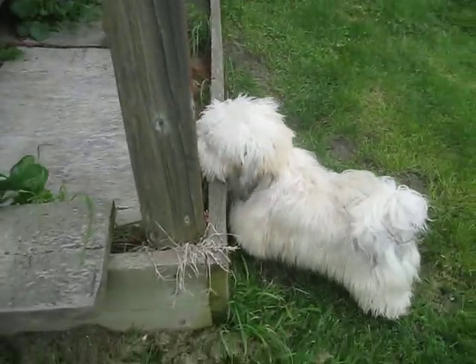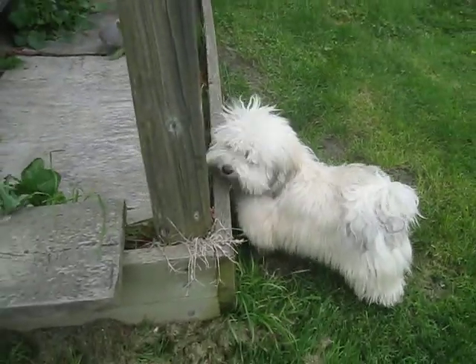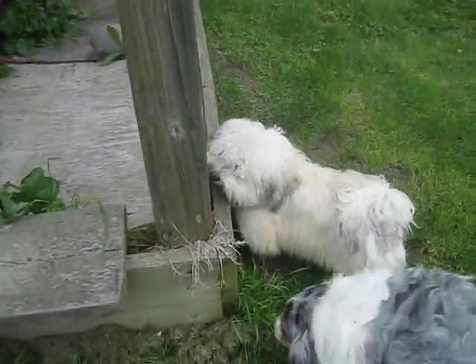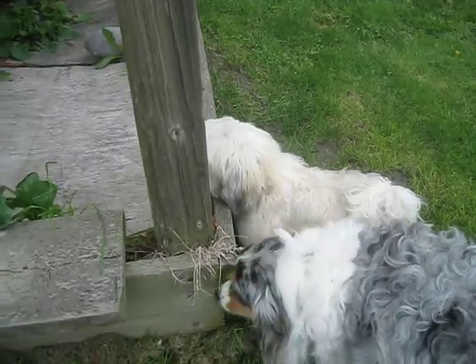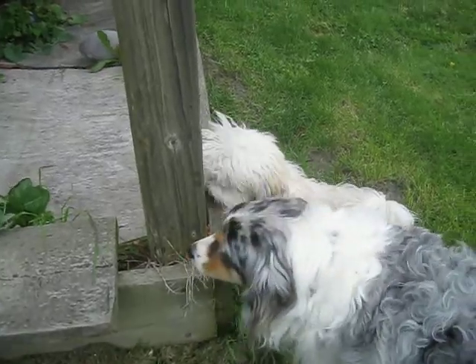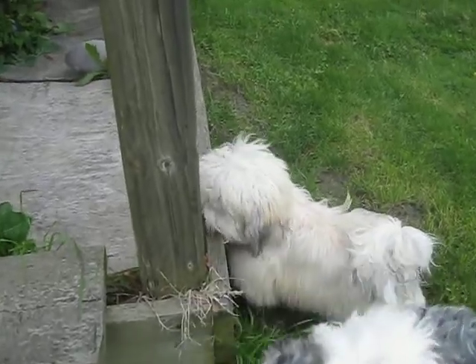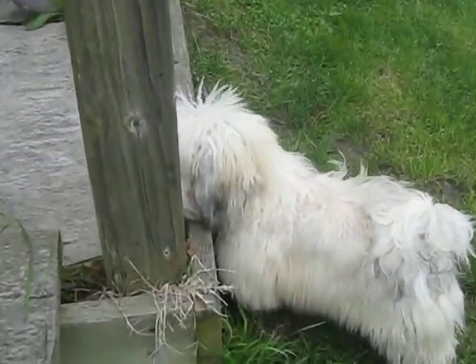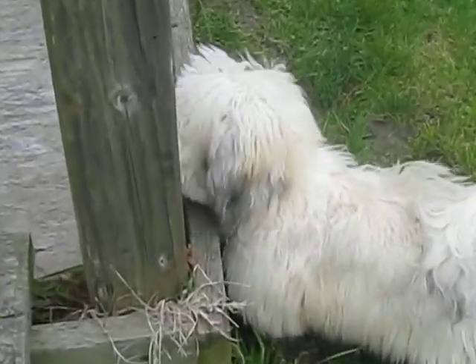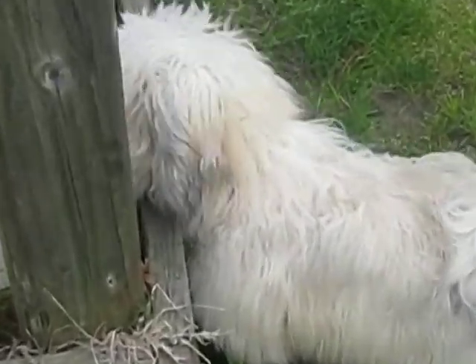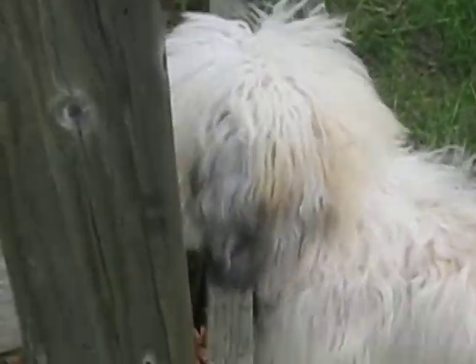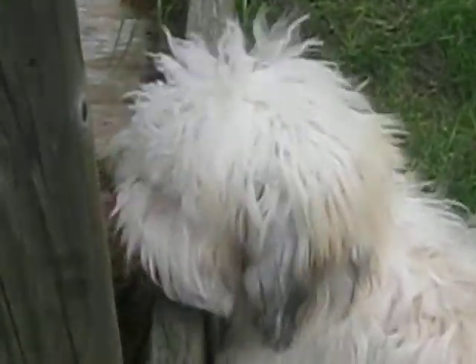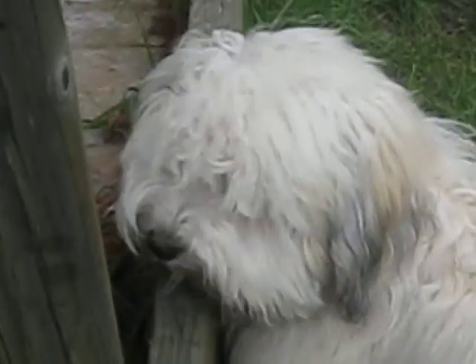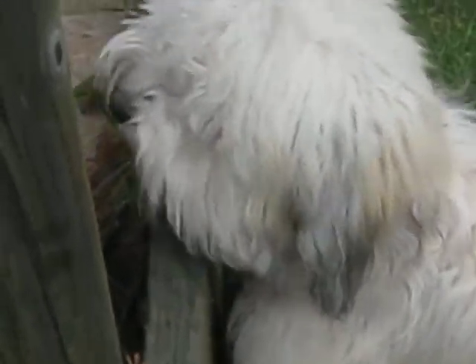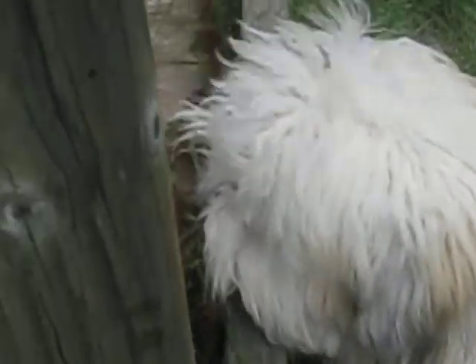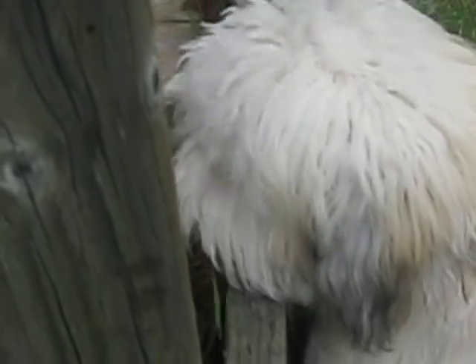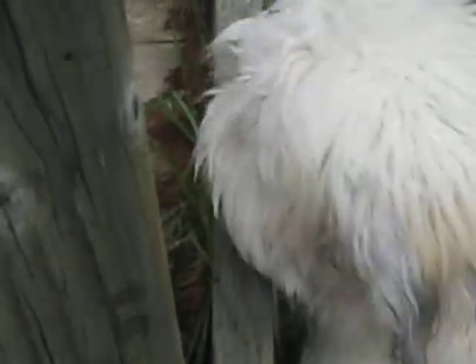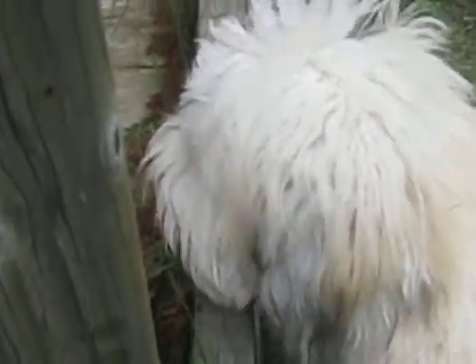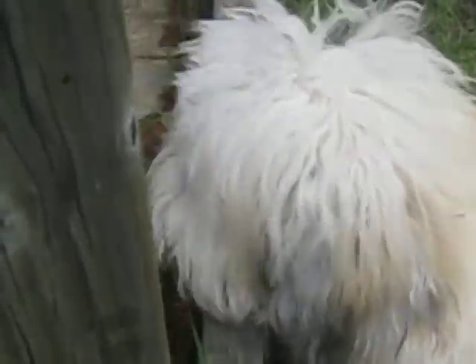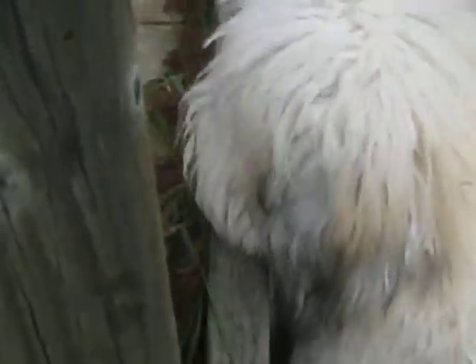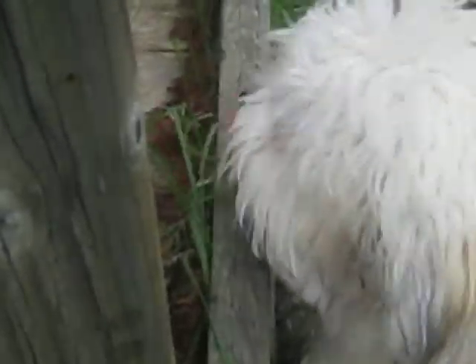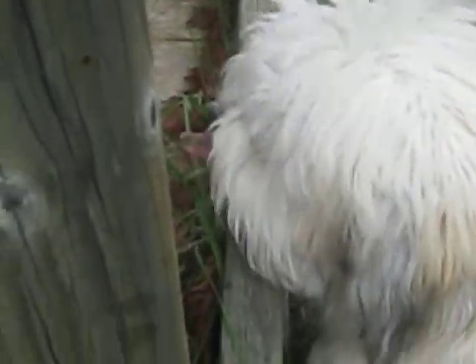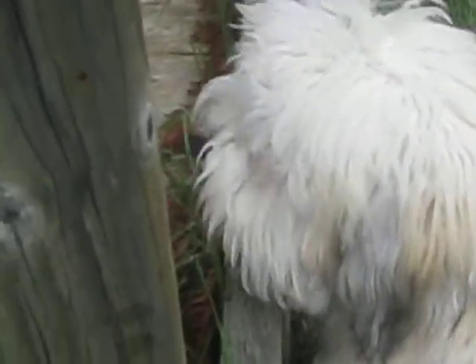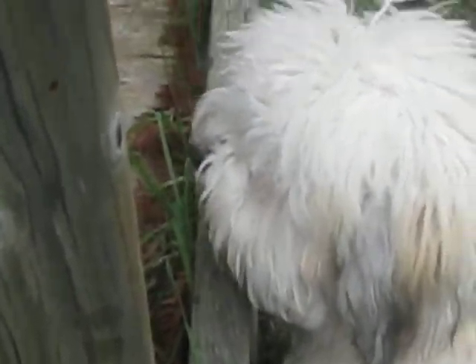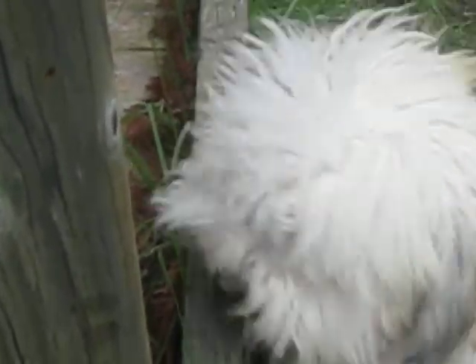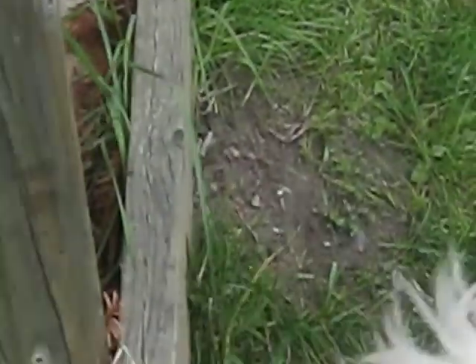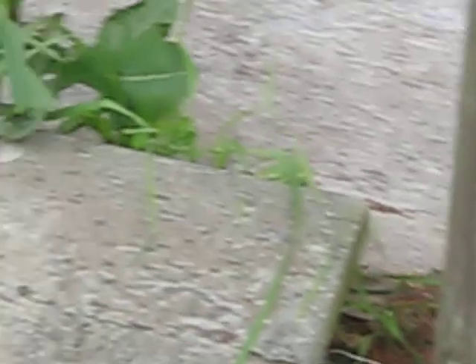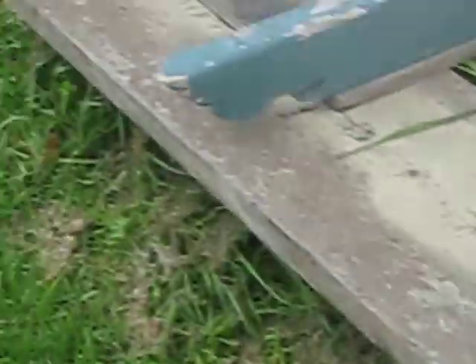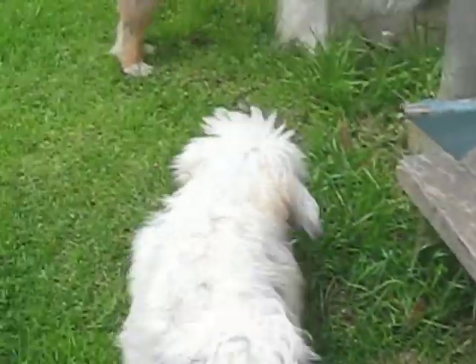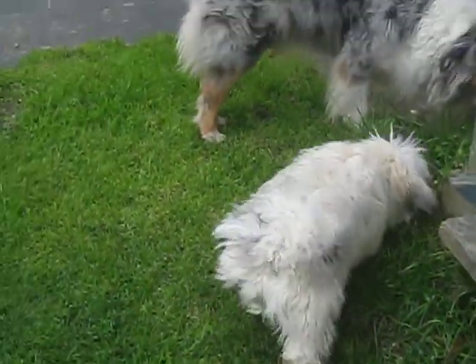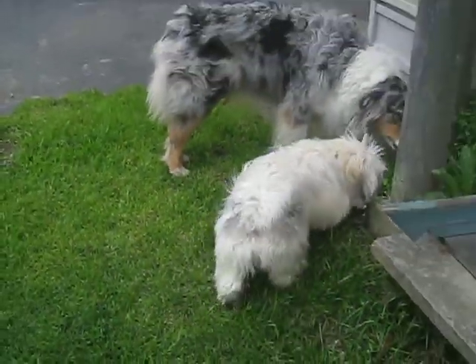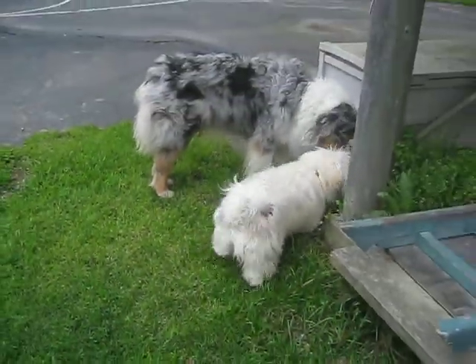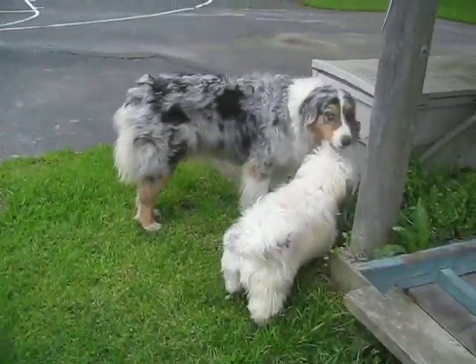Hey, Tucker. Tucker, show me your cute surprise. What are you eating so much grass for? Whoops, there he goes. Run, run, run.